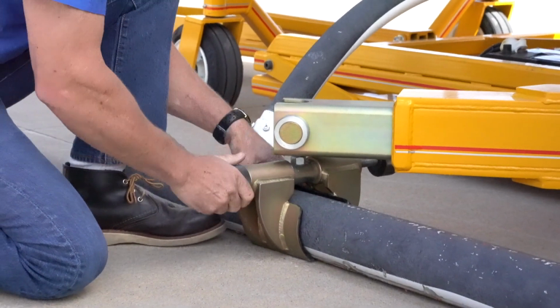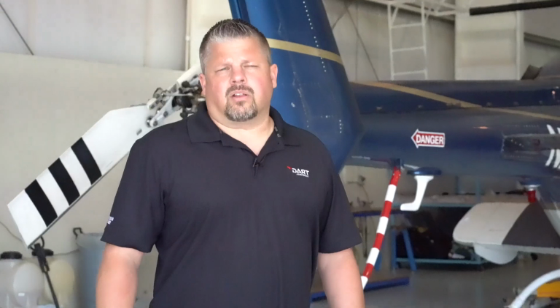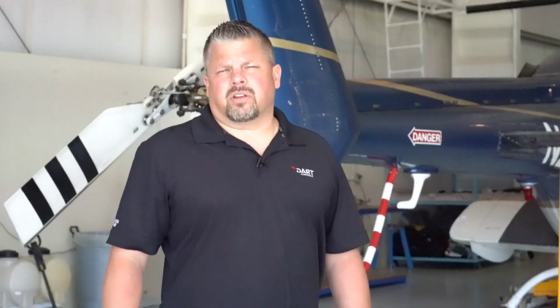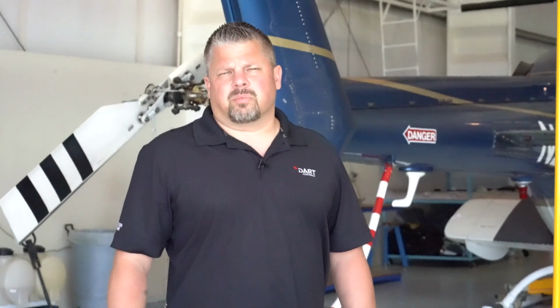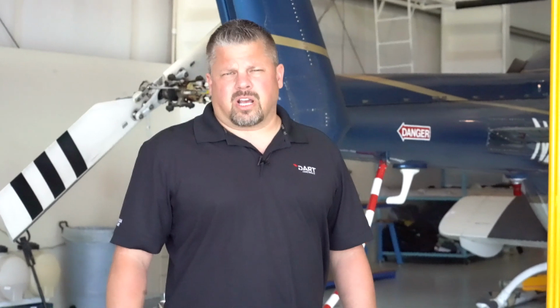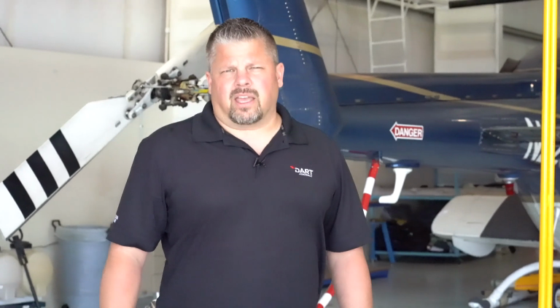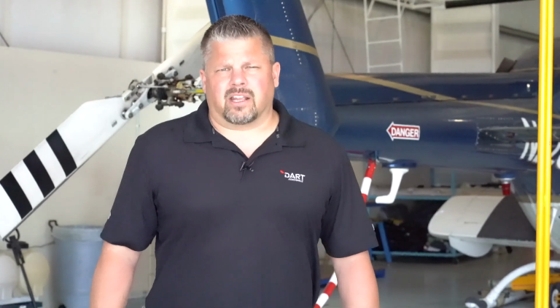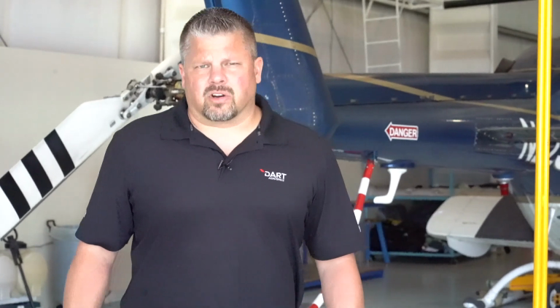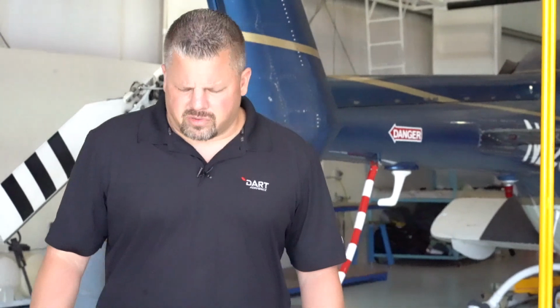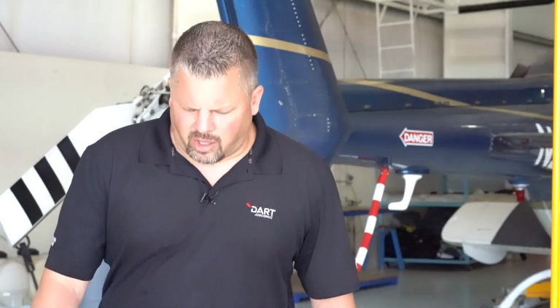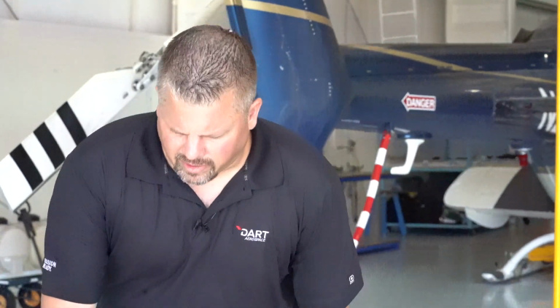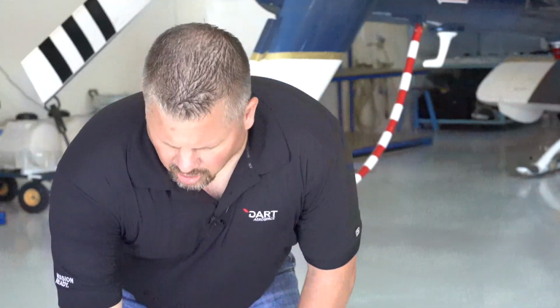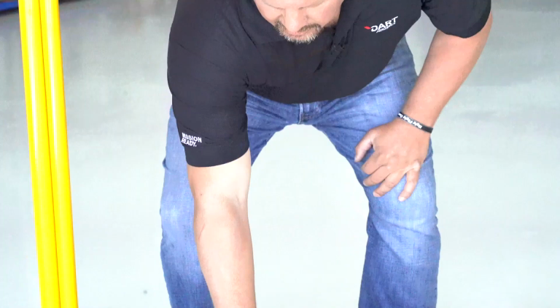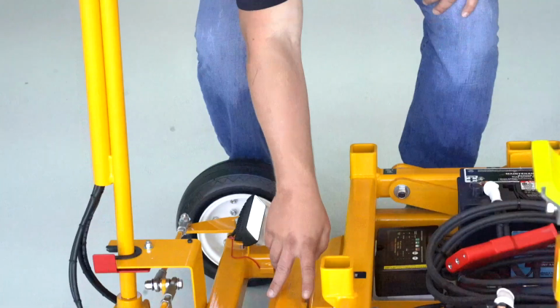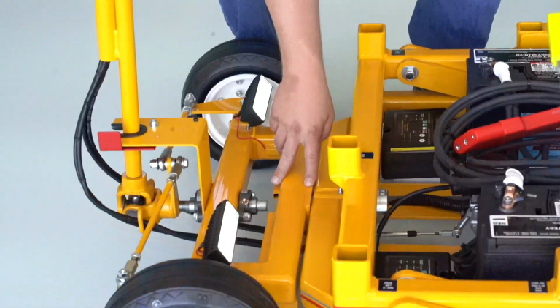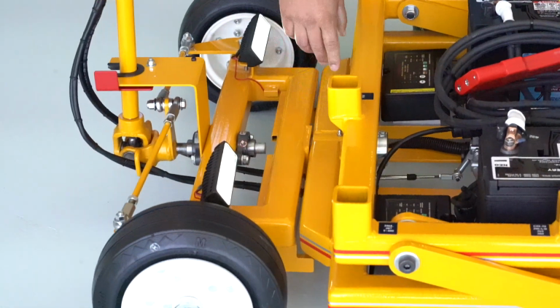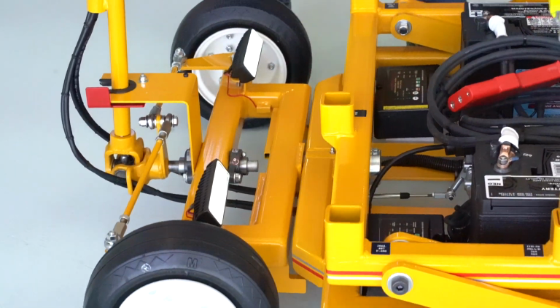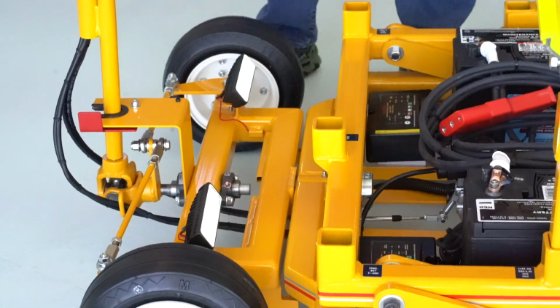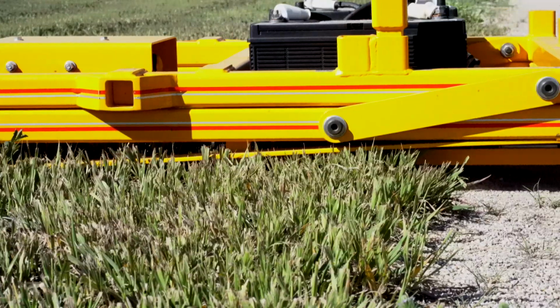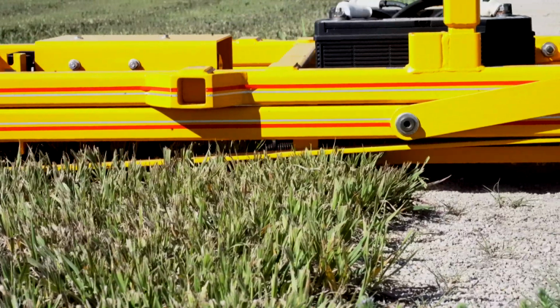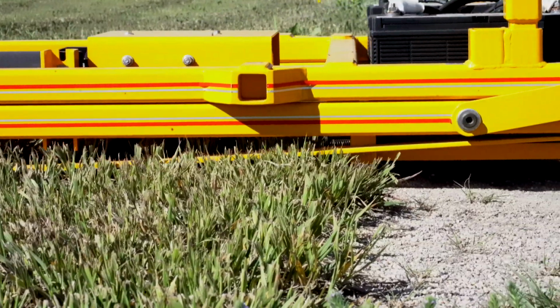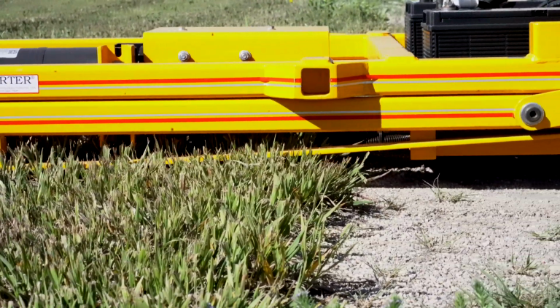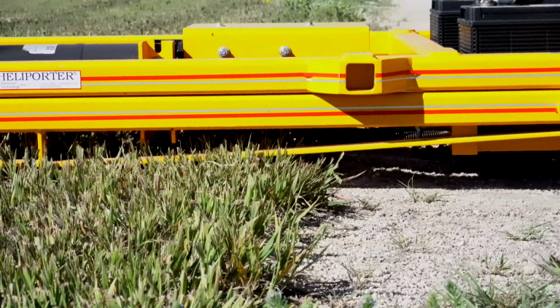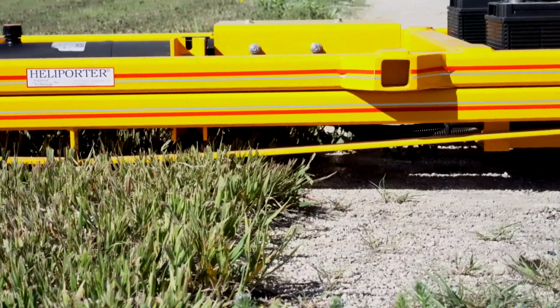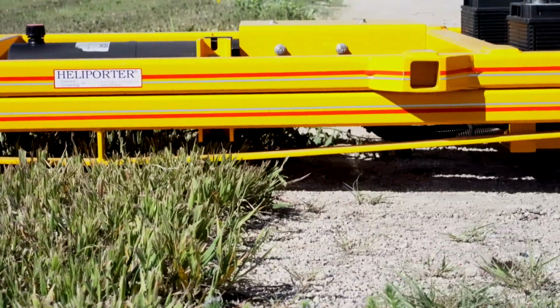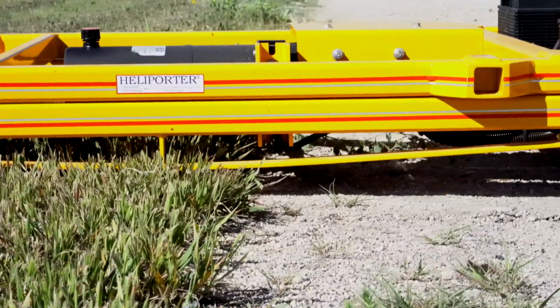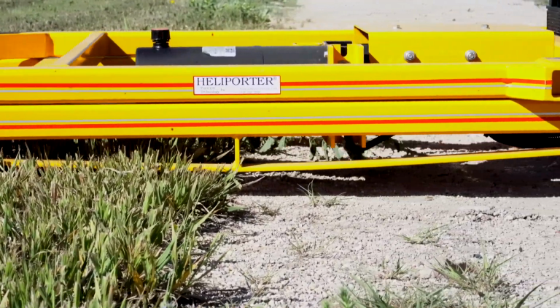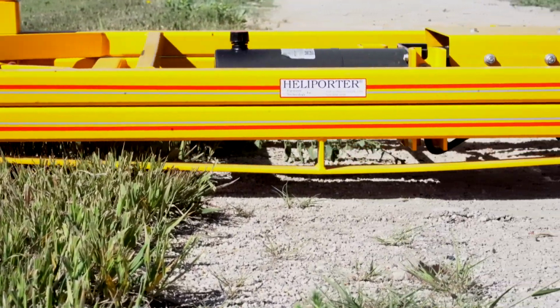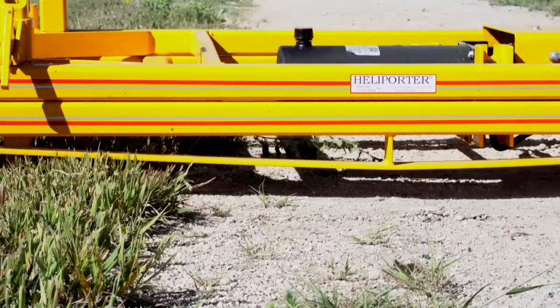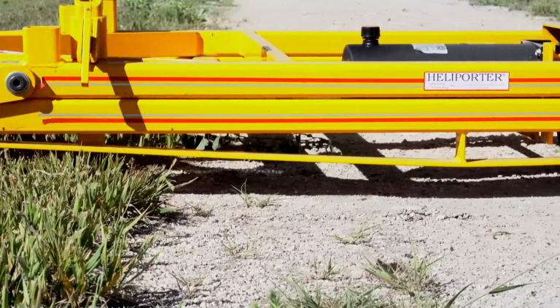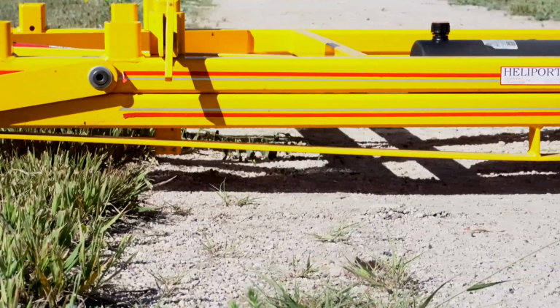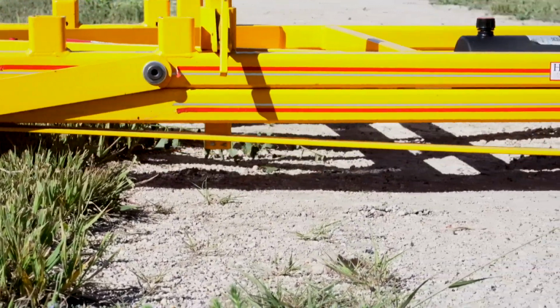The heliporter does a superior job of handling uneven surfaces with the help of the articulating front end, which allows the aircraft to remain steady in the air while all the movement travels within the heliporter.